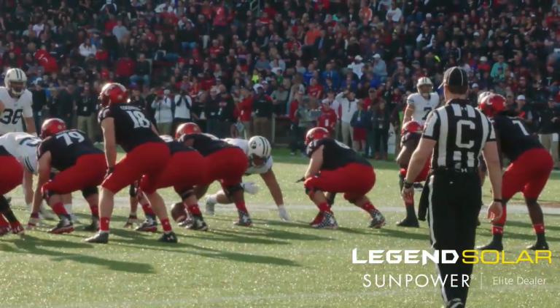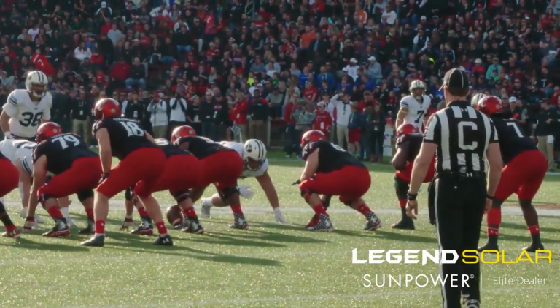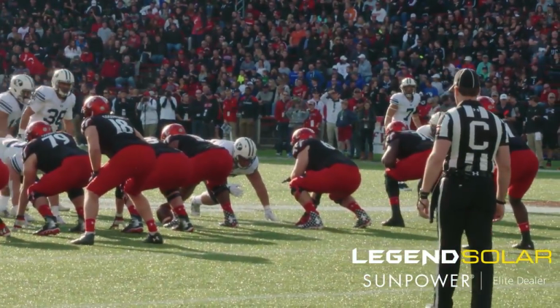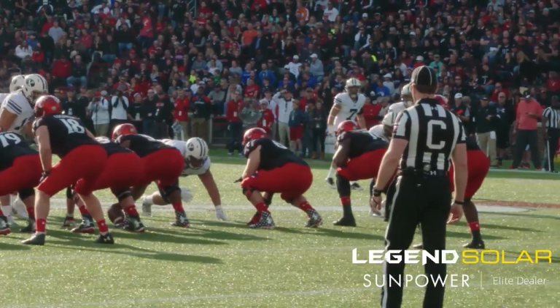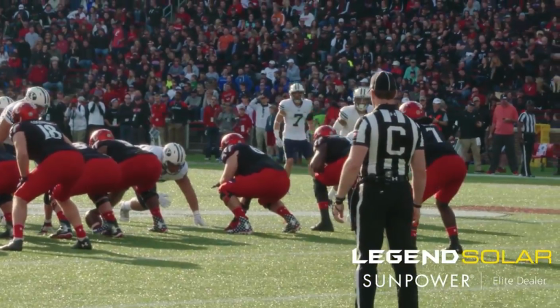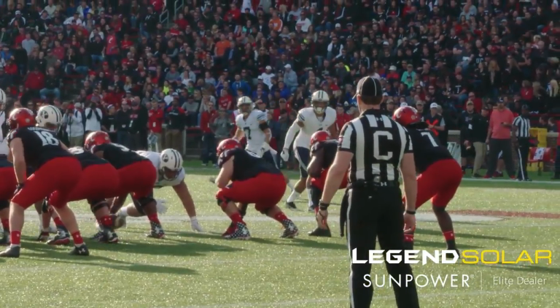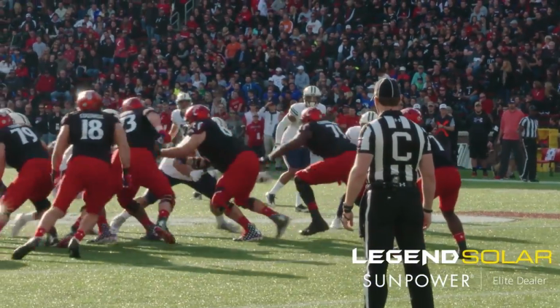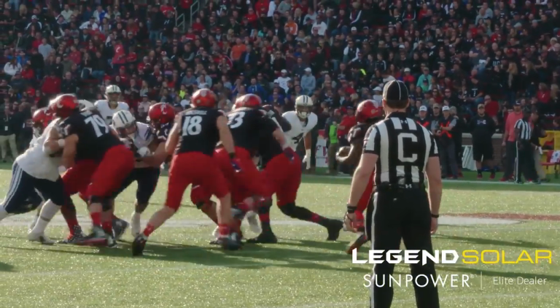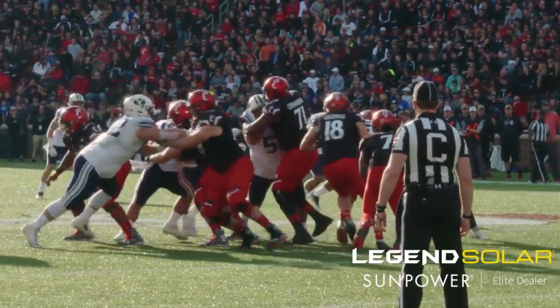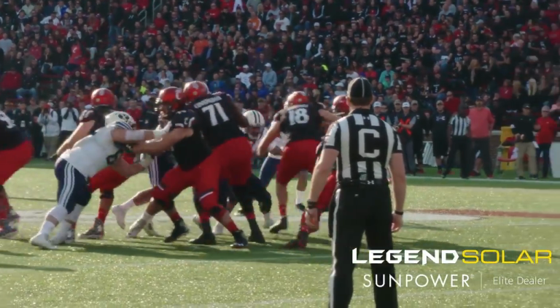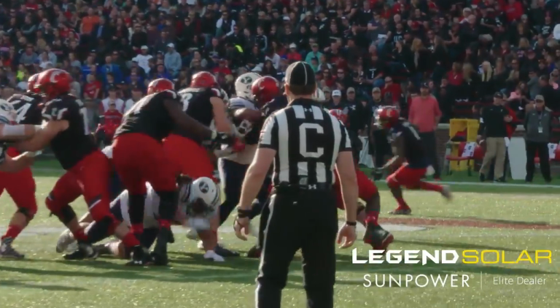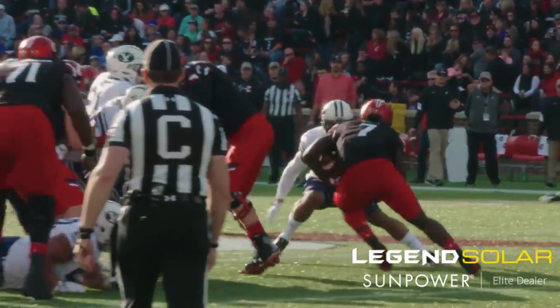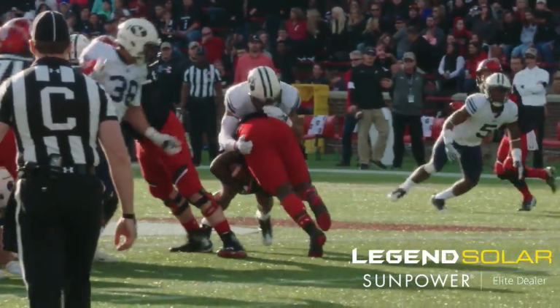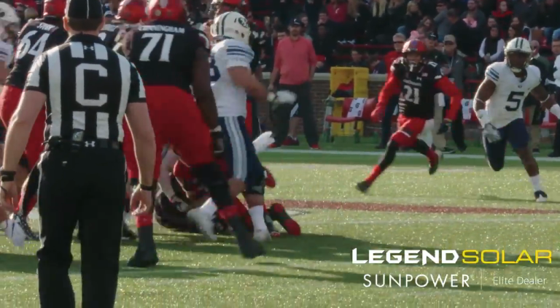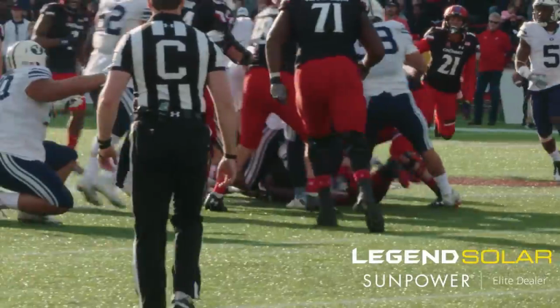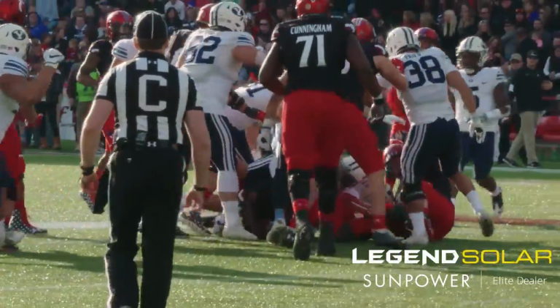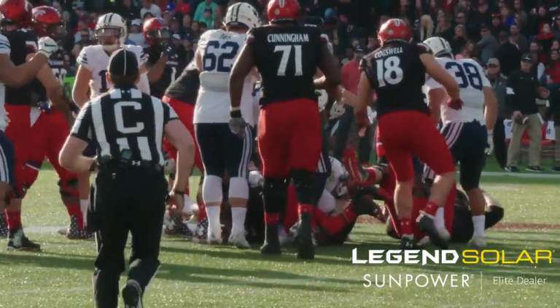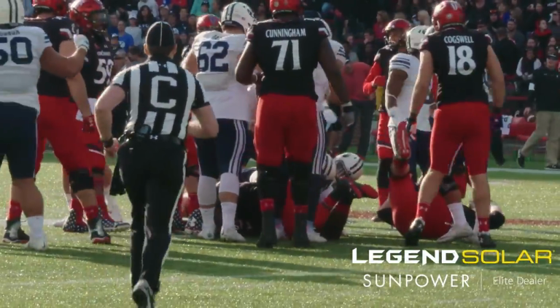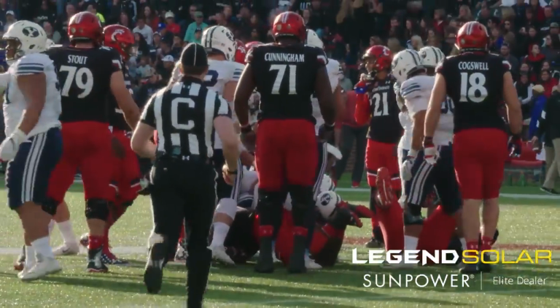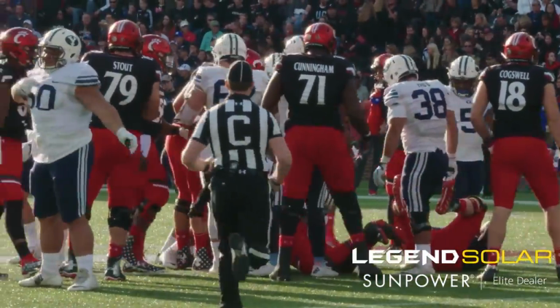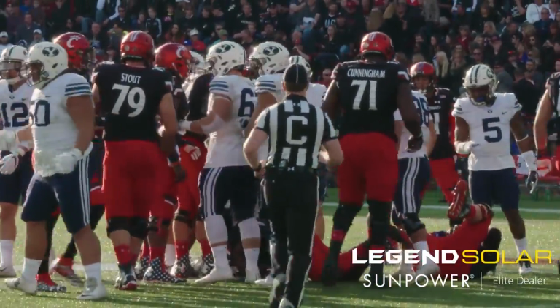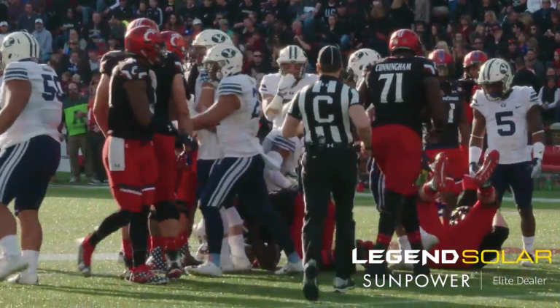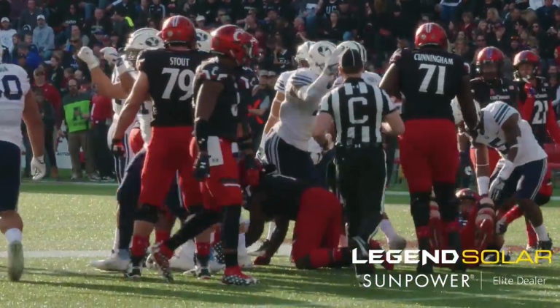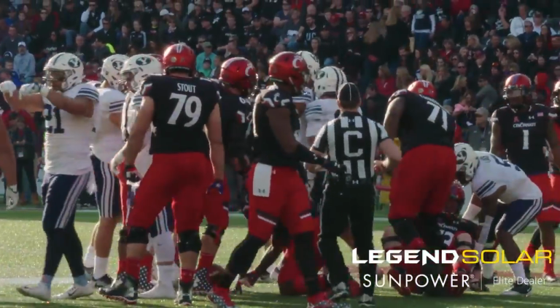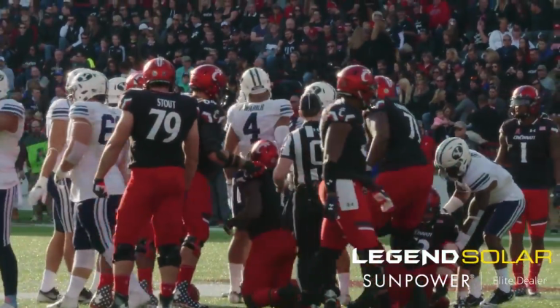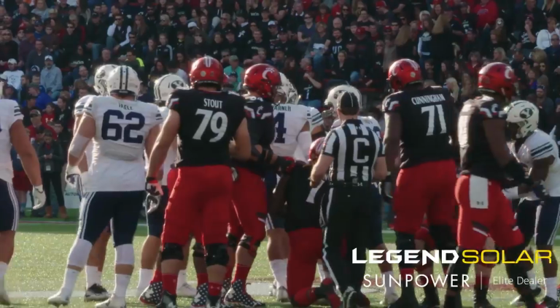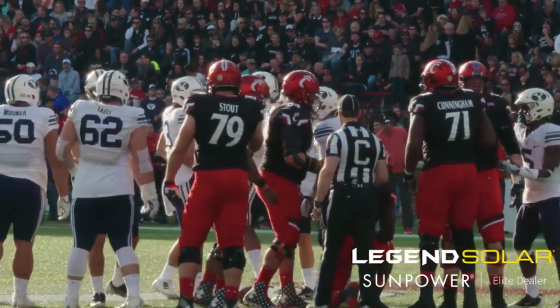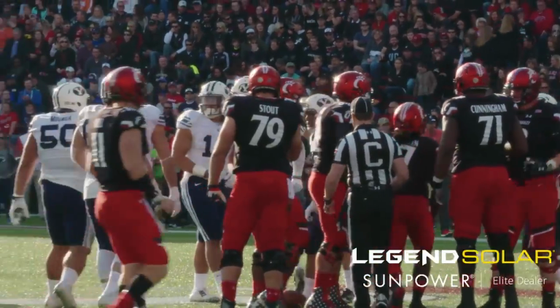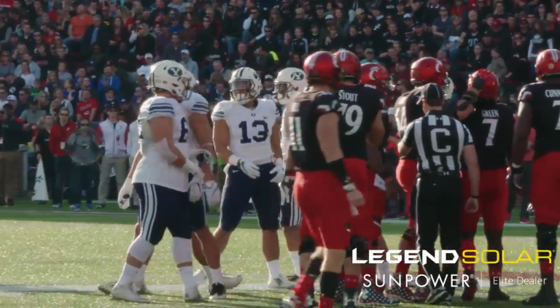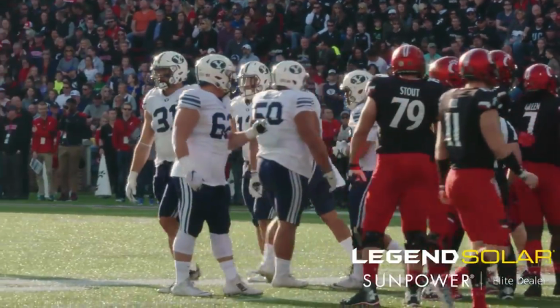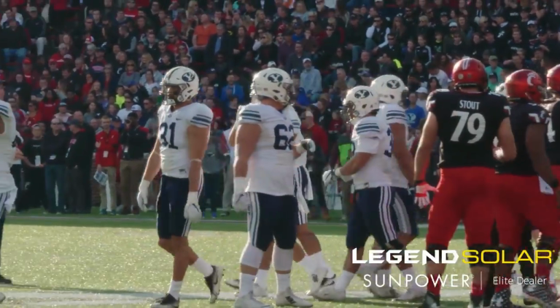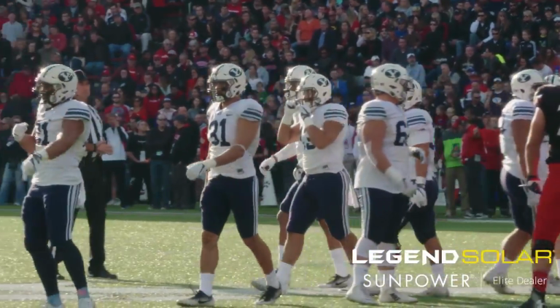Keel vacates to create a direct snap for Teon Green. Green keeps and is wrapped up by Fred Warner — does not get the first down. Warner stayed with Teon Green, leaned it right and right back to the original line of scrimmage at the 45-yard line.